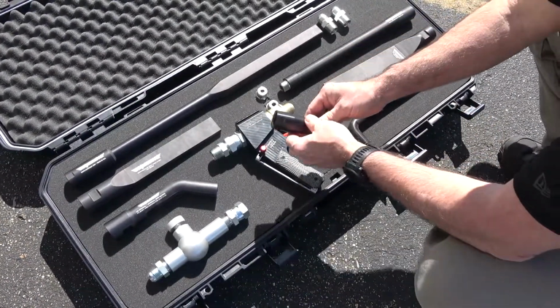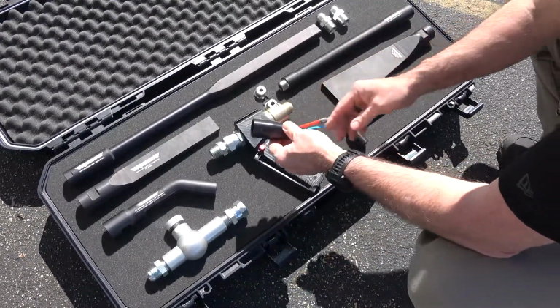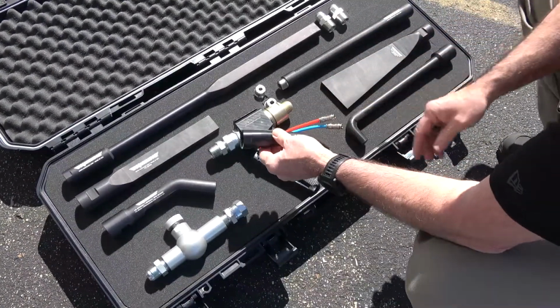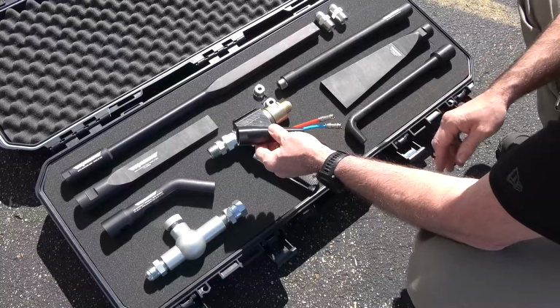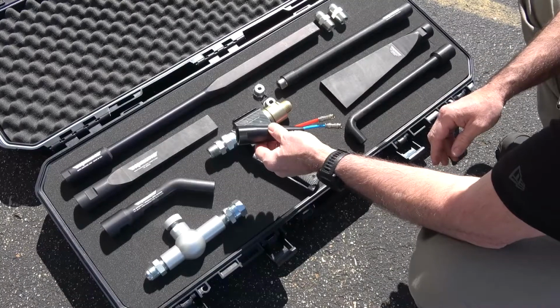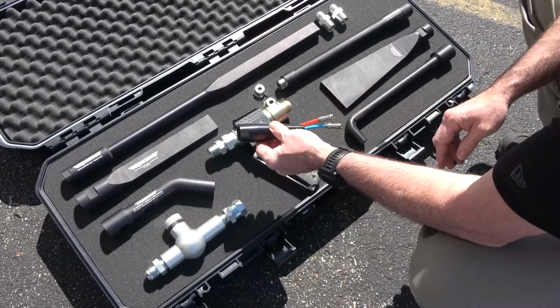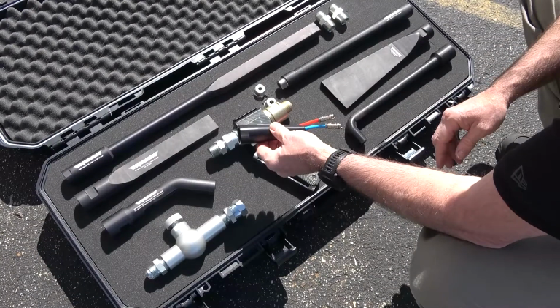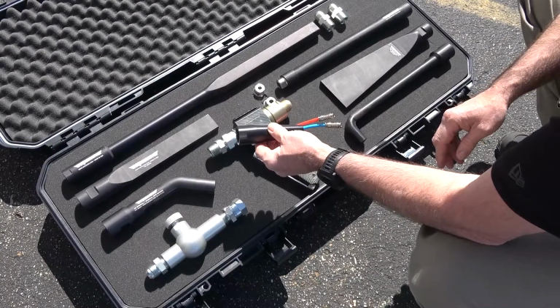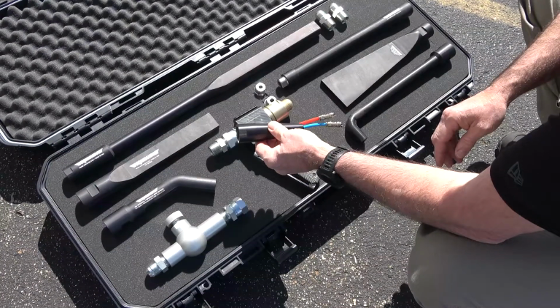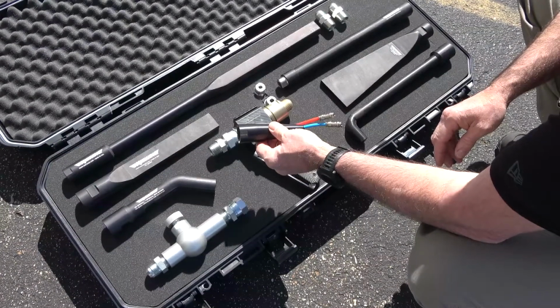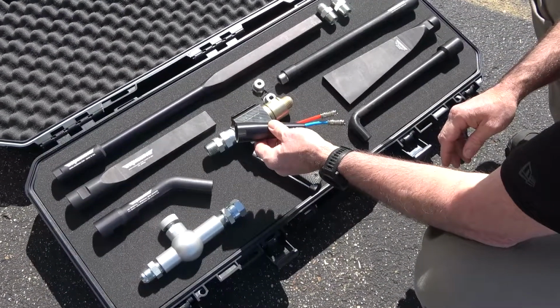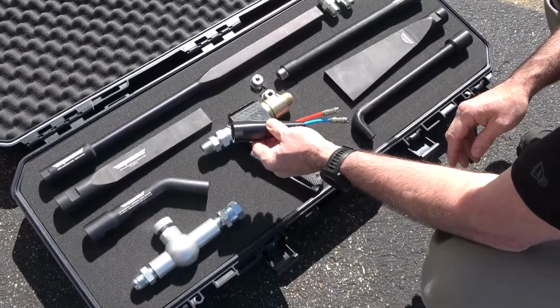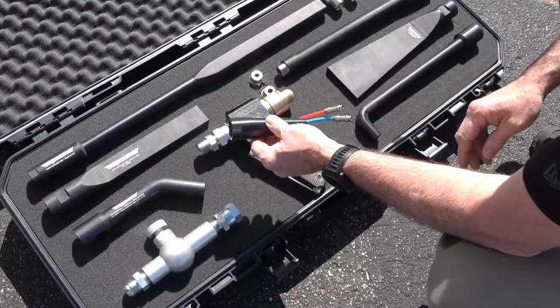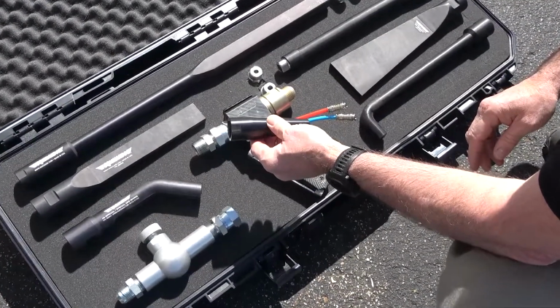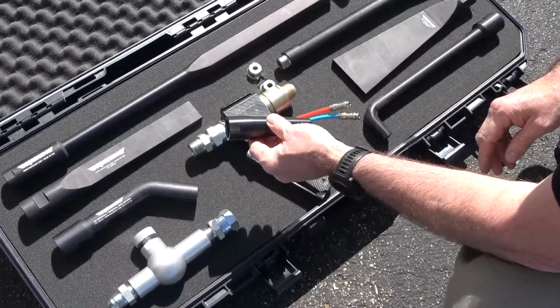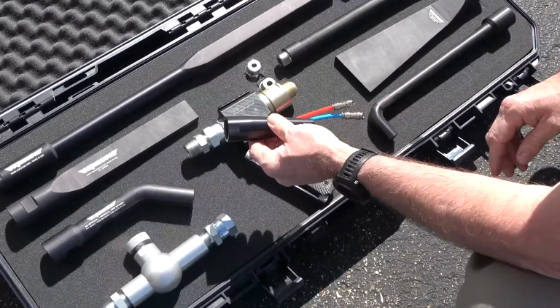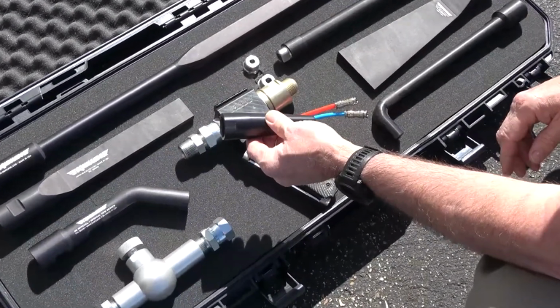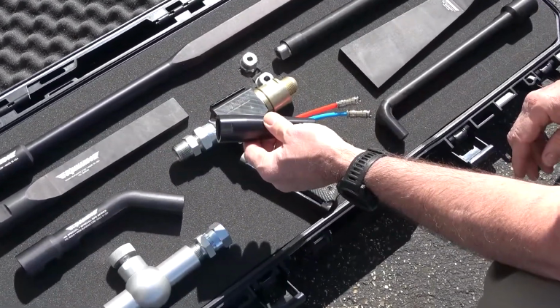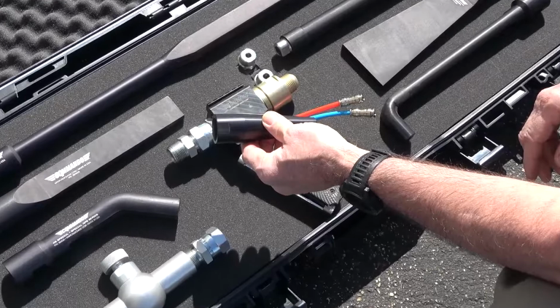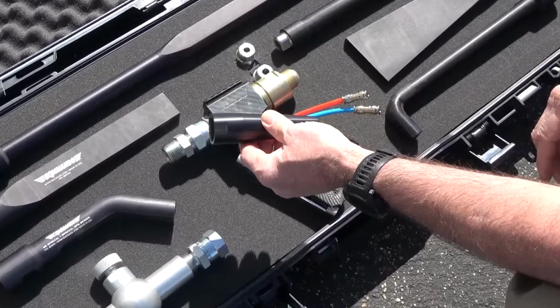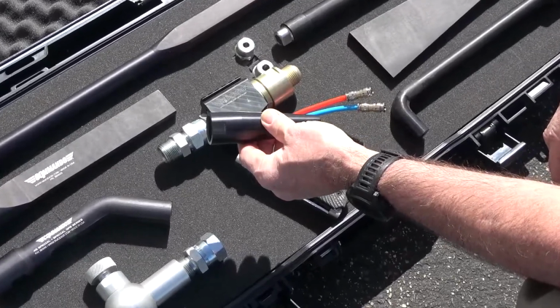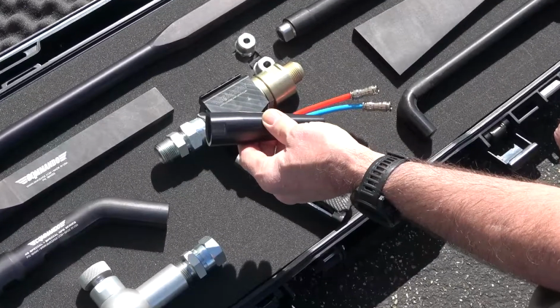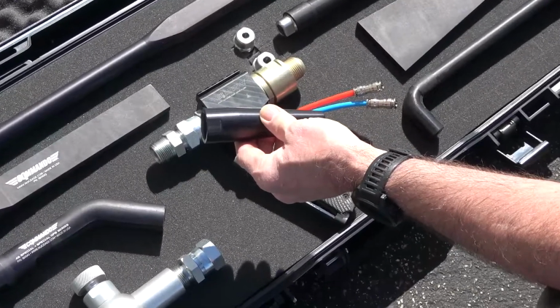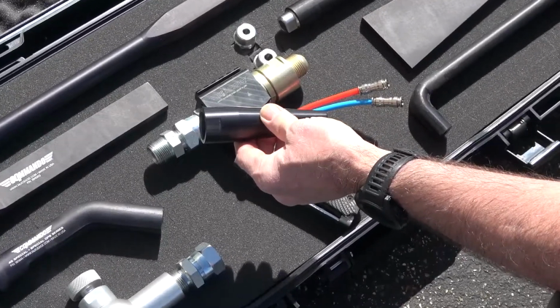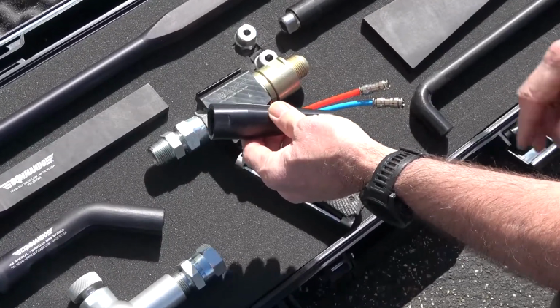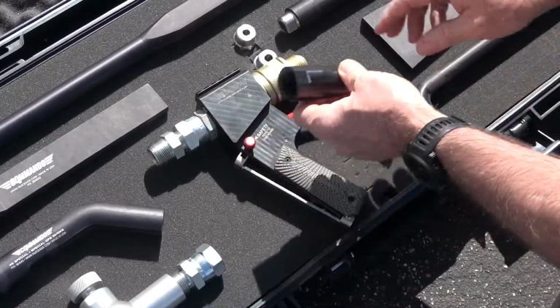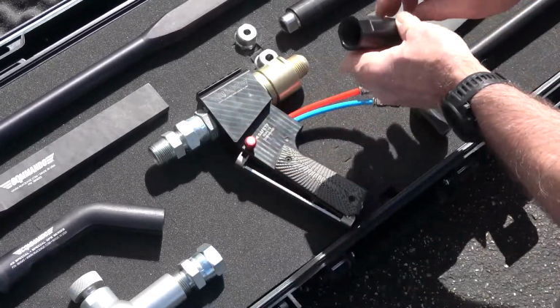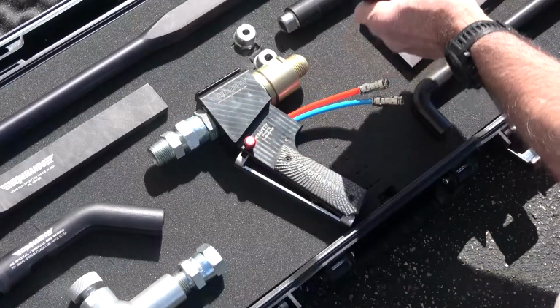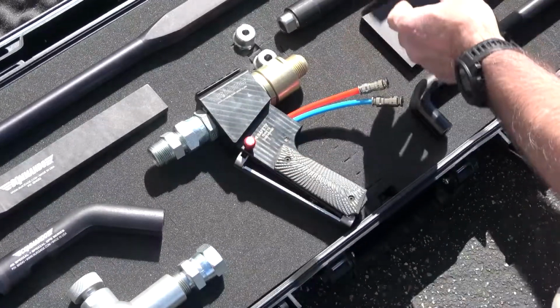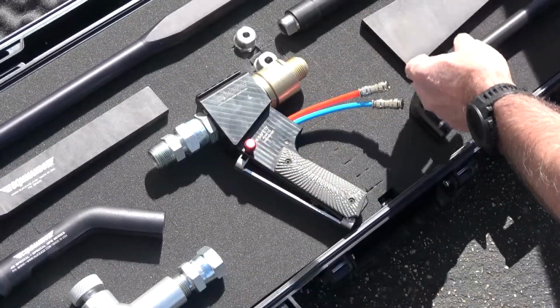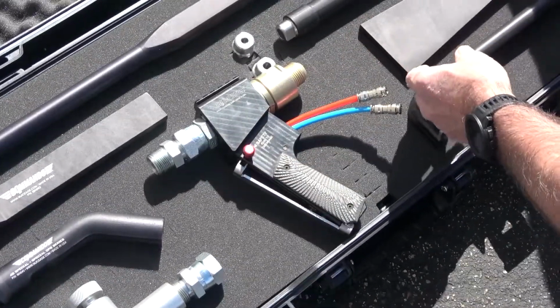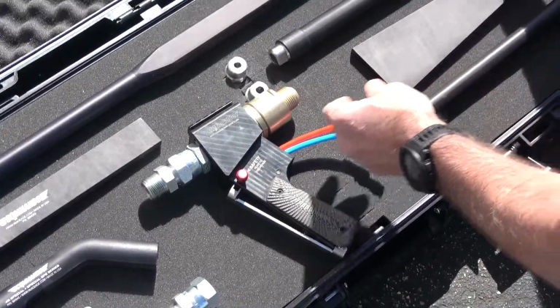Our least aggressive nozzle is our 5-inch cone nozzle, which uses the least amount of air and is designed for more delicate cleaning. It comes standard on the Commando 40, 55, and 75 models.